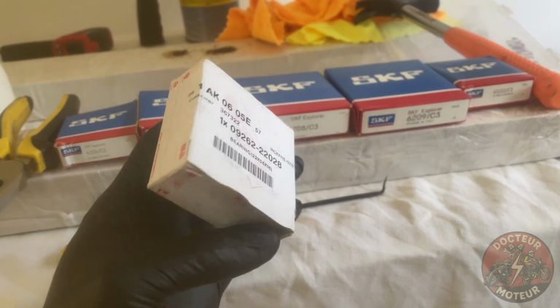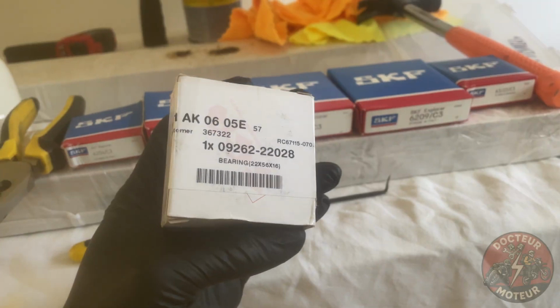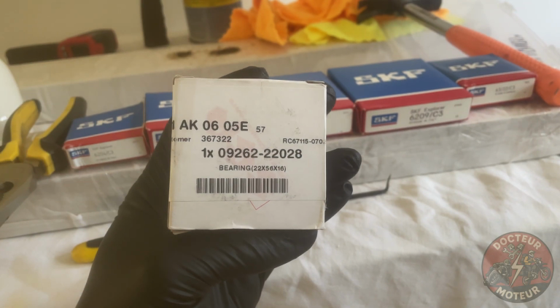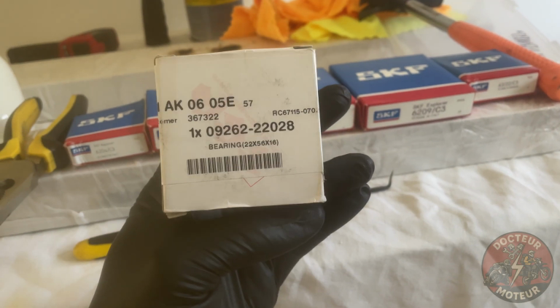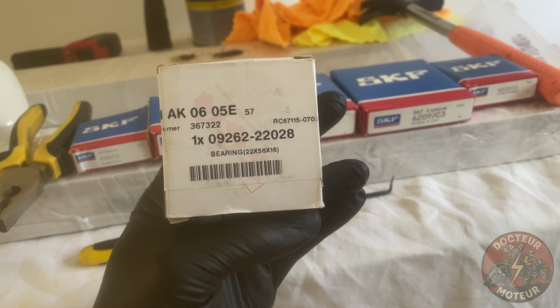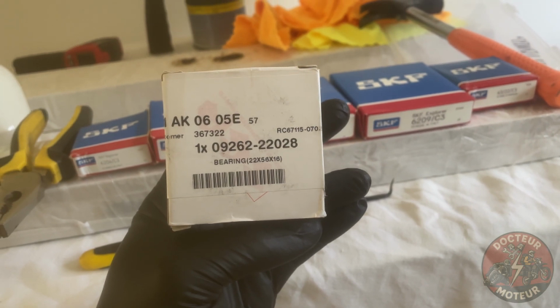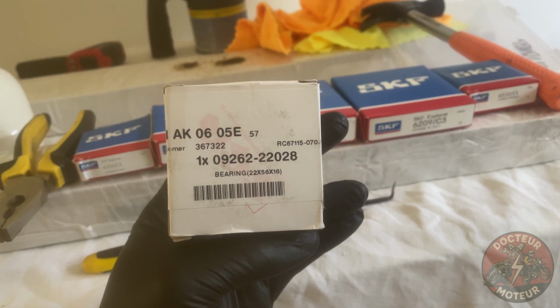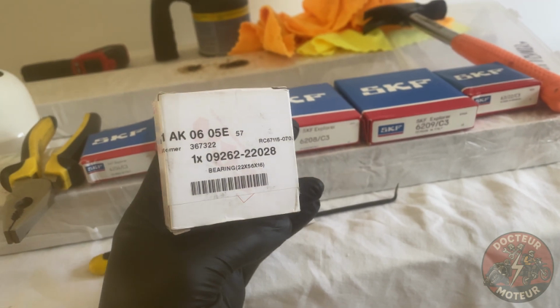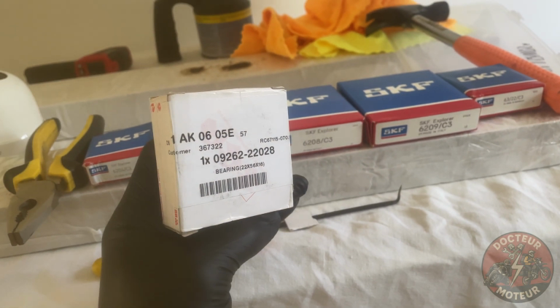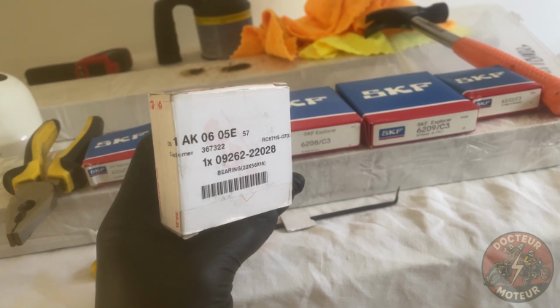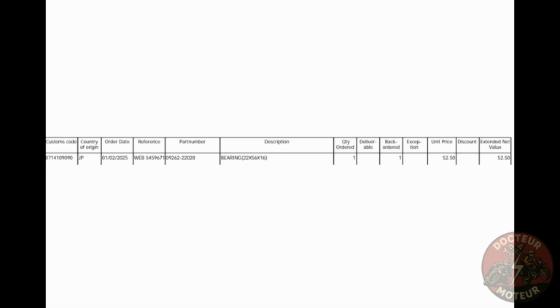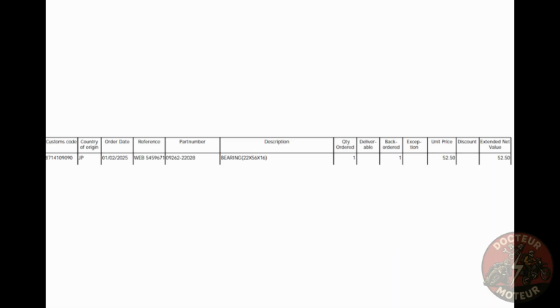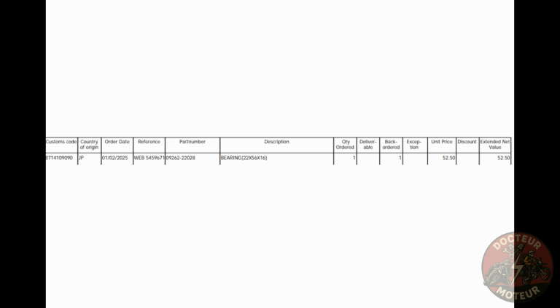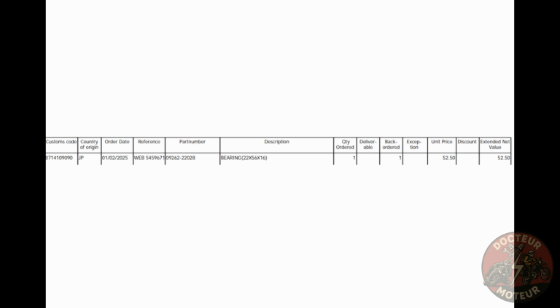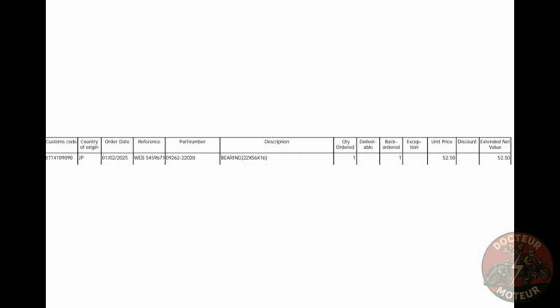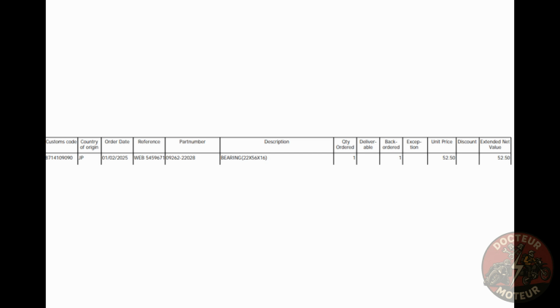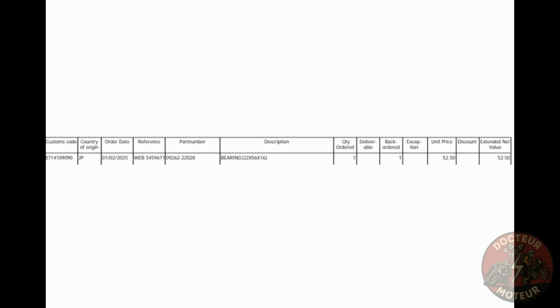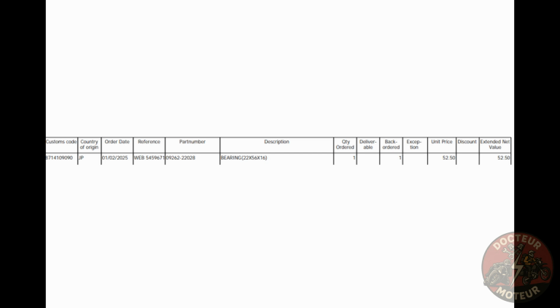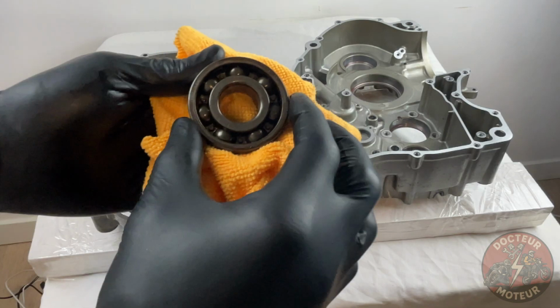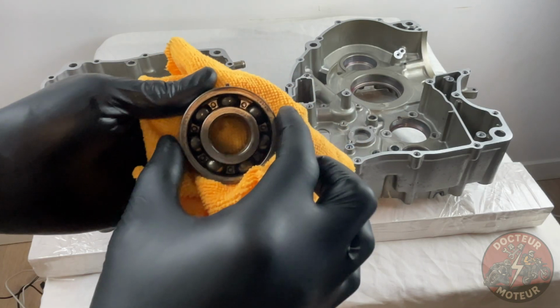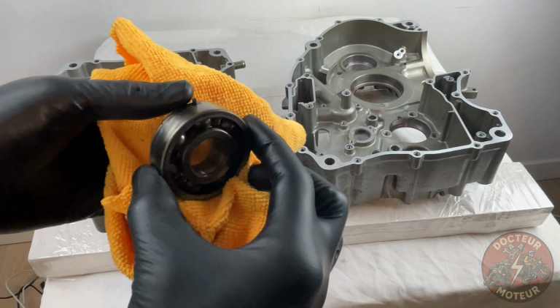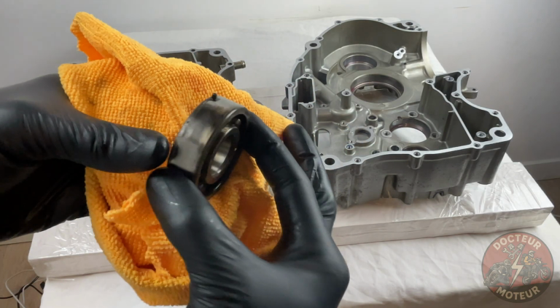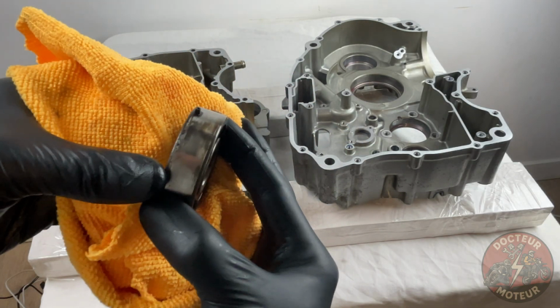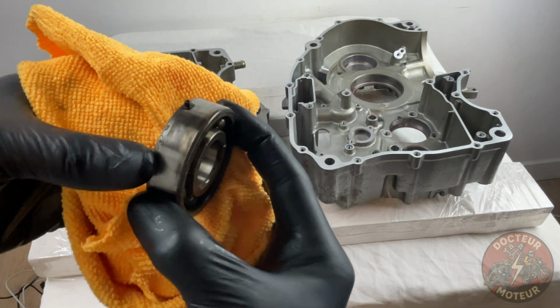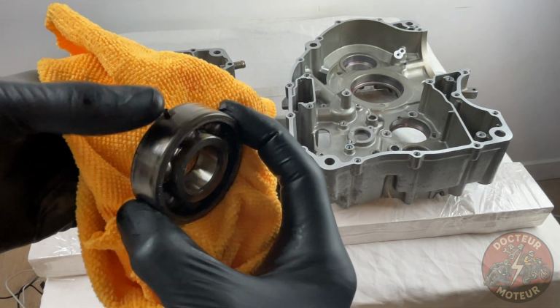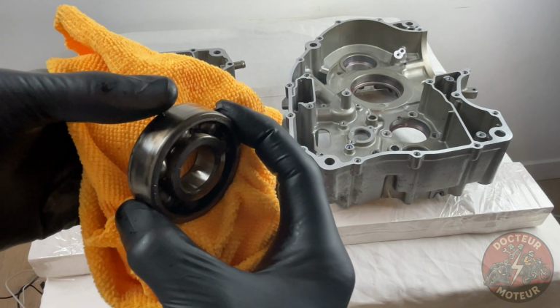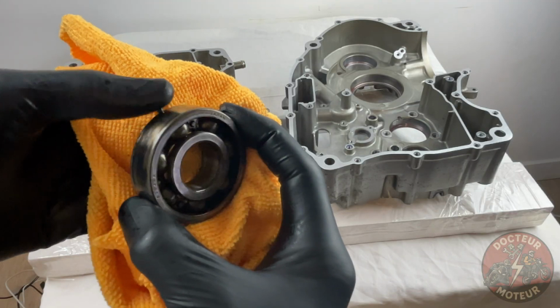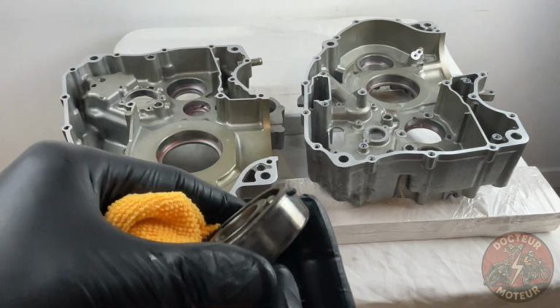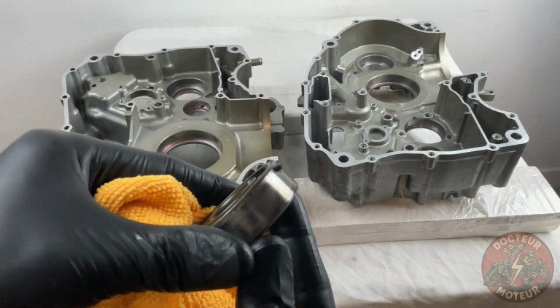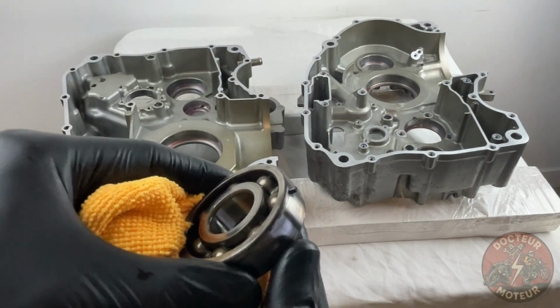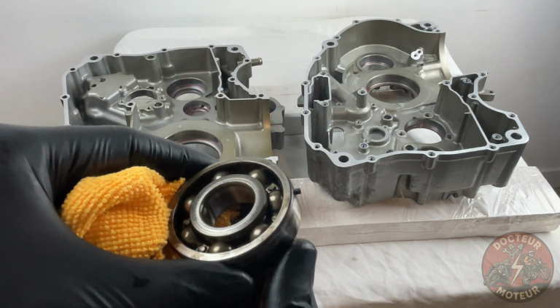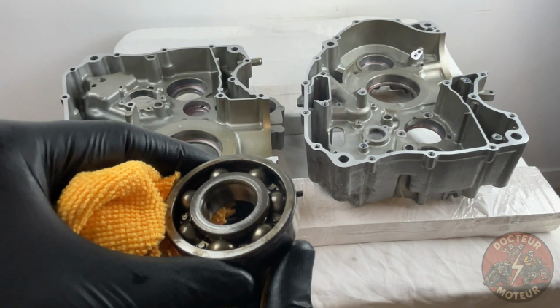That exception is the transmission input shaft bearing. That one has to stay stock and can only be ordered through Suzuki. This bearing has a pin which locks the outer race in place, preventing it from spinning inside its housing.